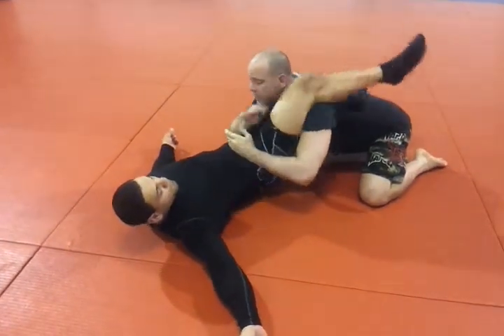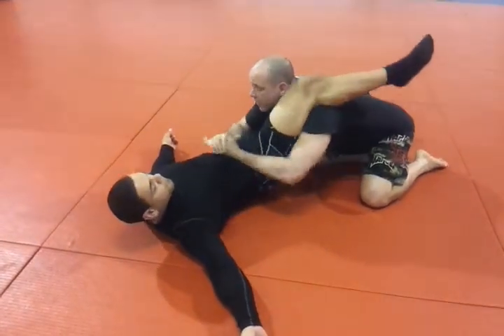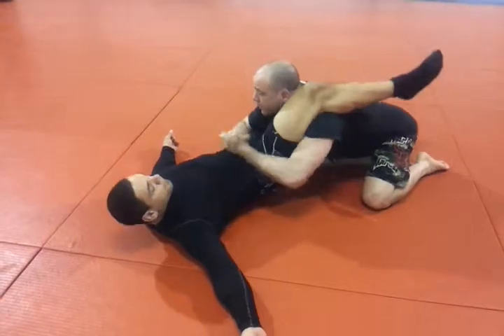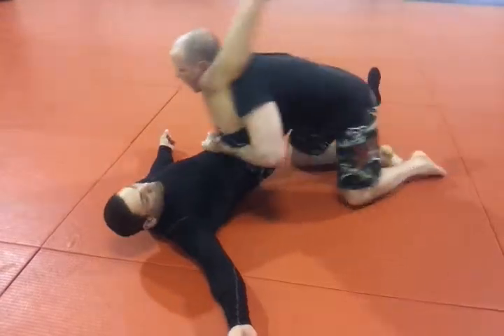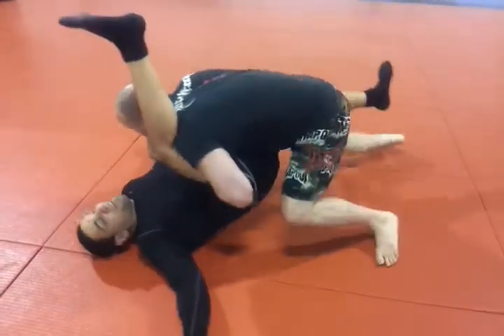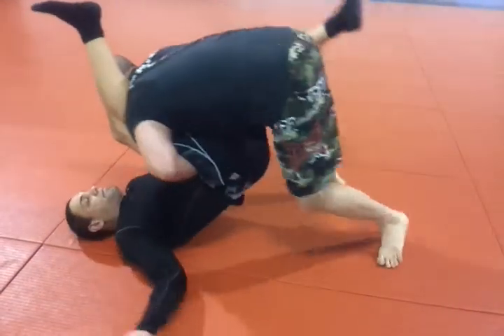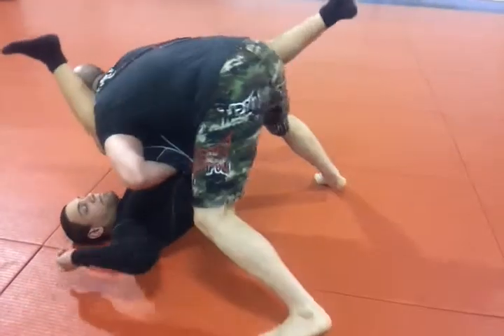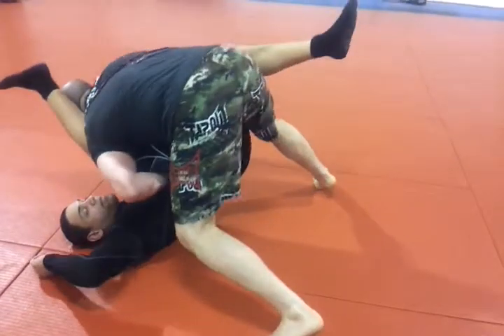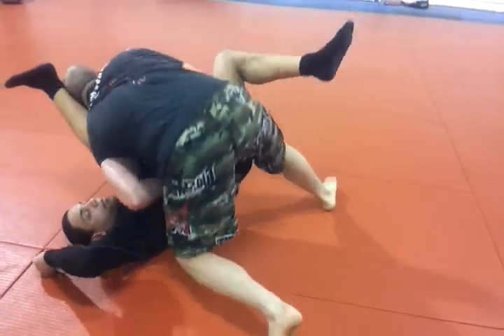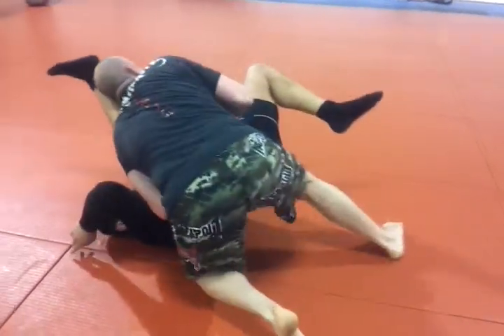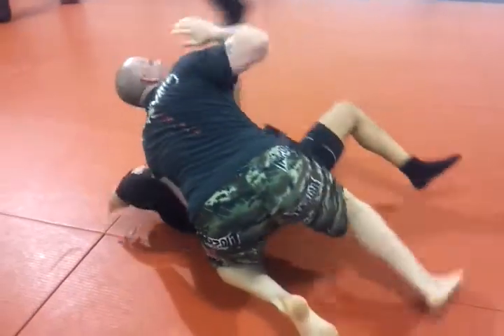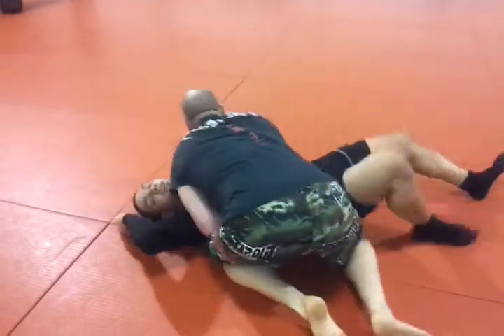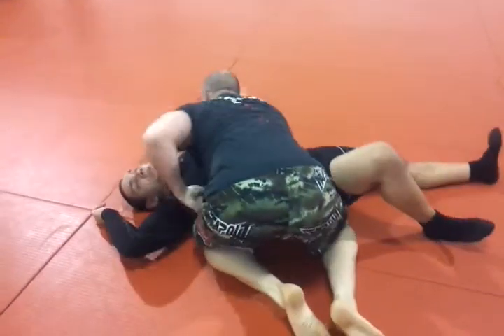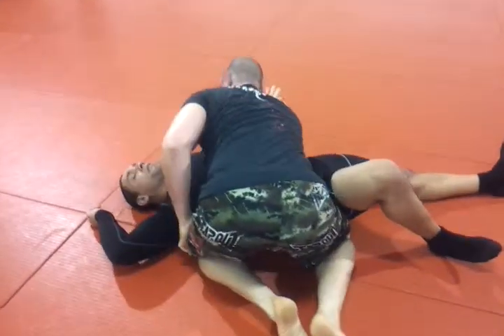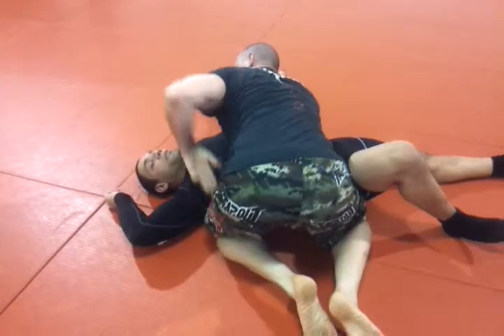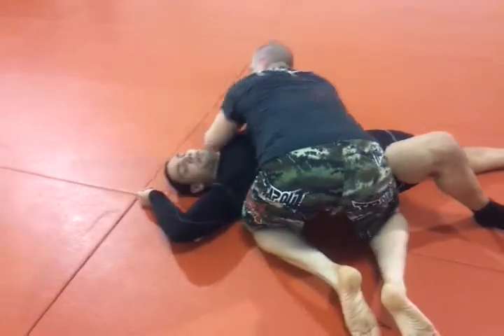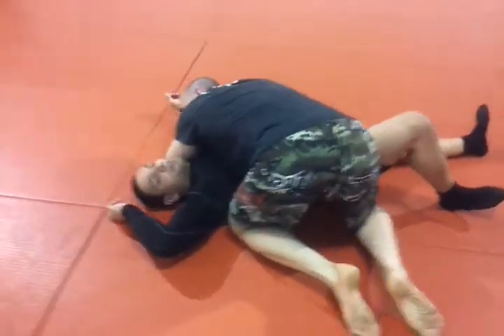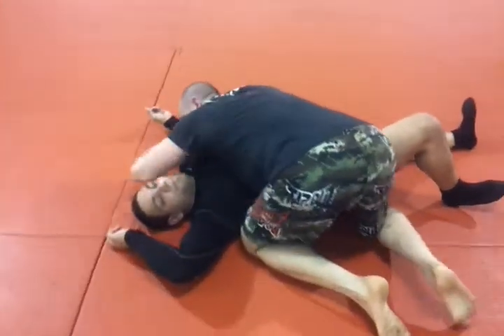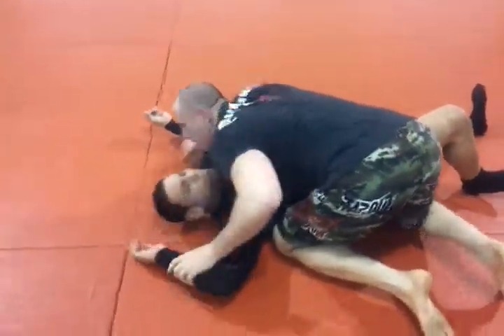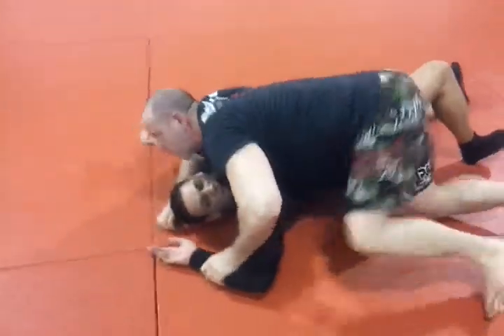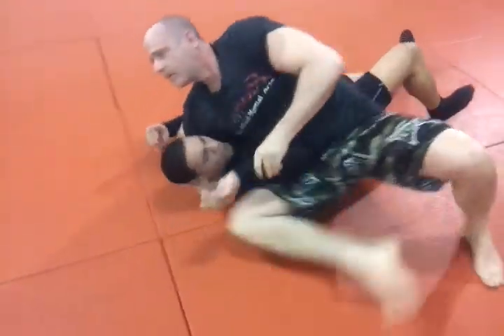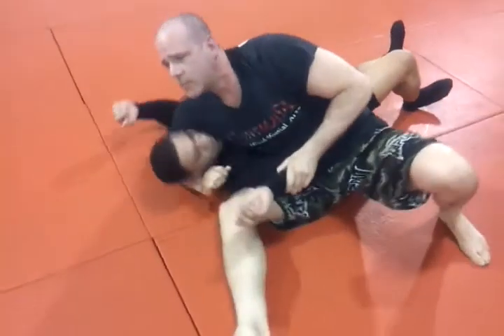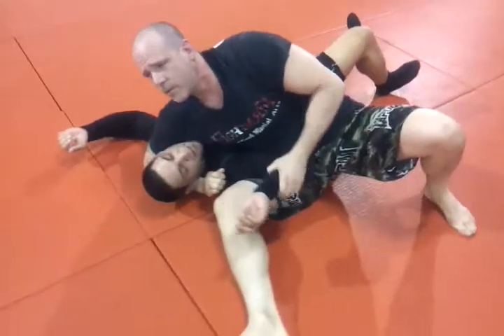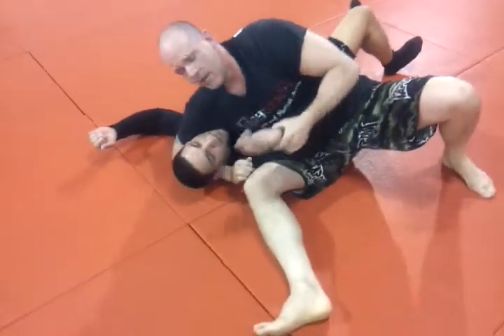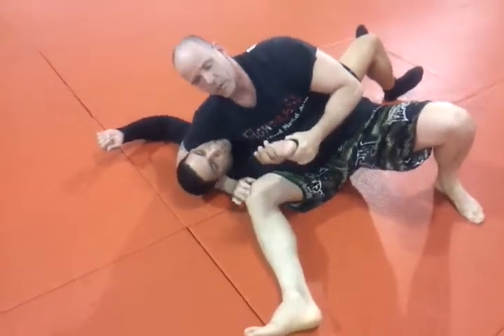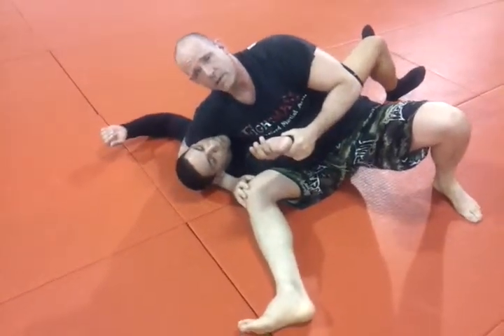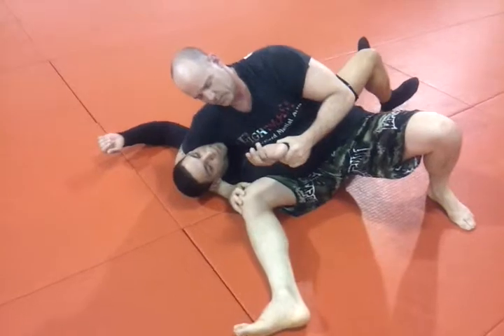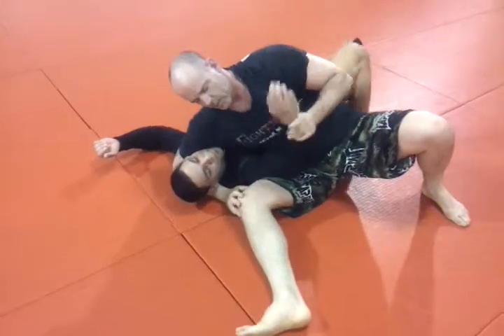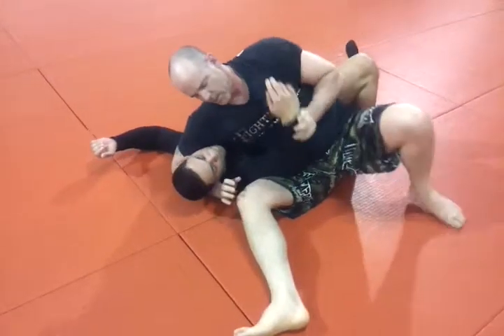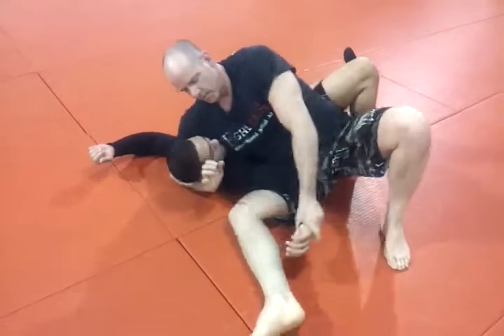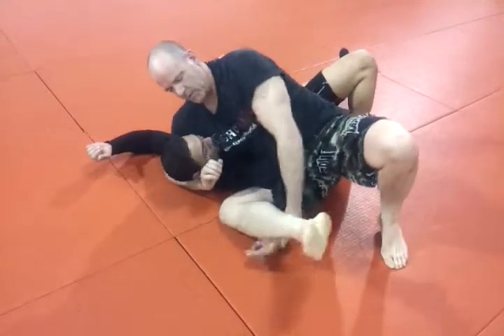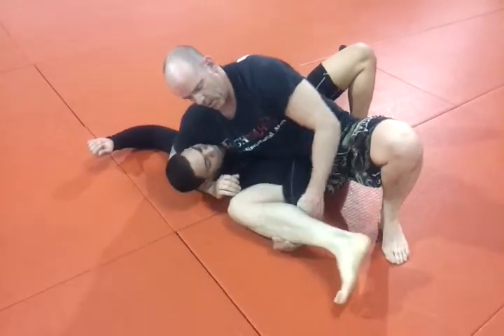Then his knee goes to his shoulder — that still takes the pass. As I pass, I'm going to go to position. What I do is I switch my hips to this position. His hand is usually in this spot right here — what I do is I stick it under my arm.